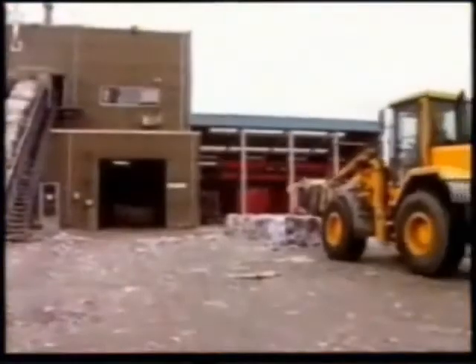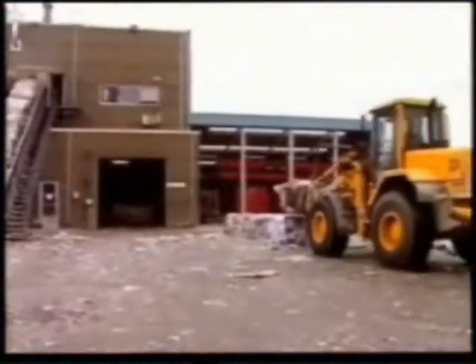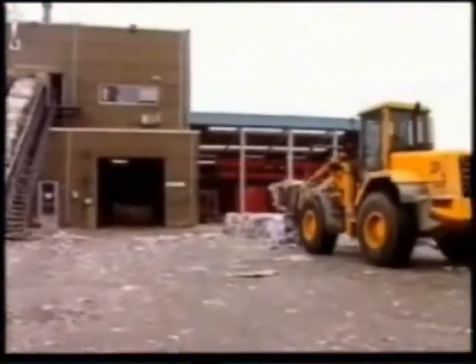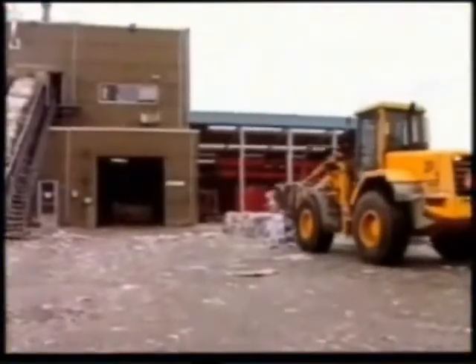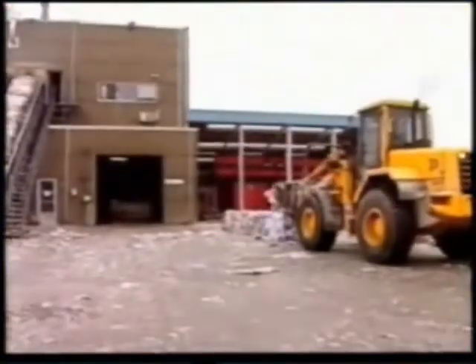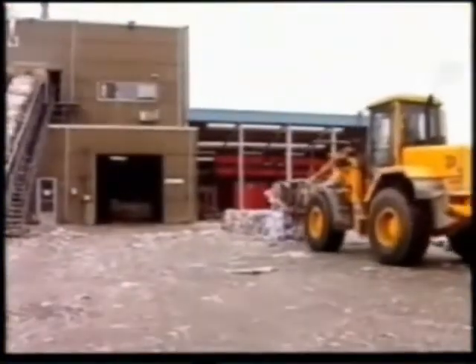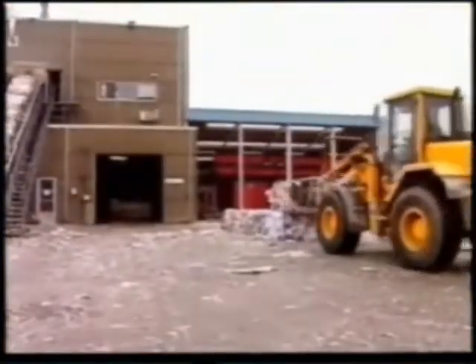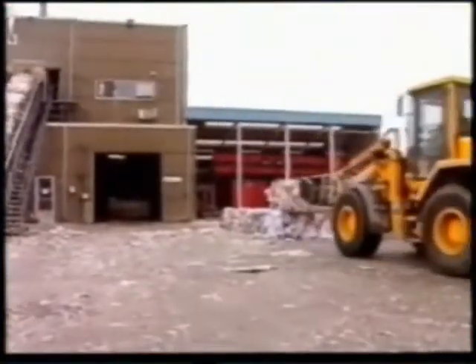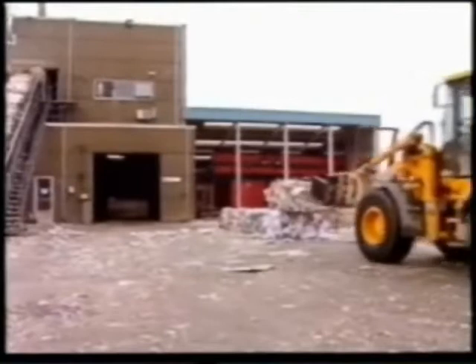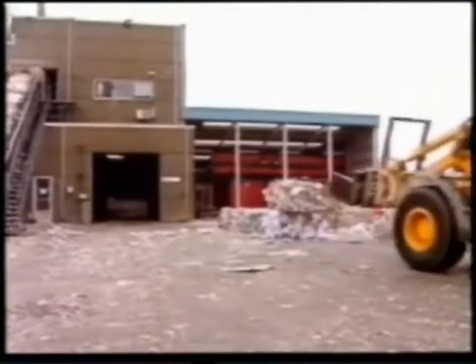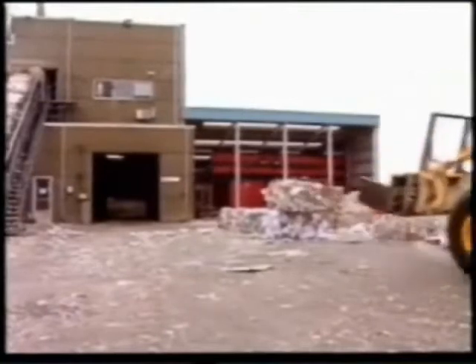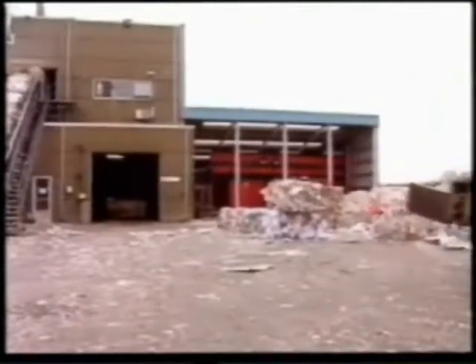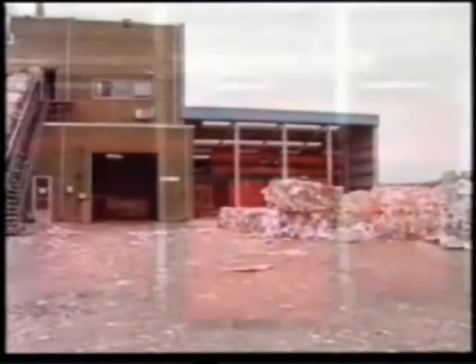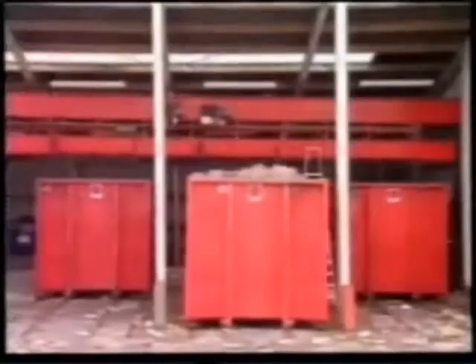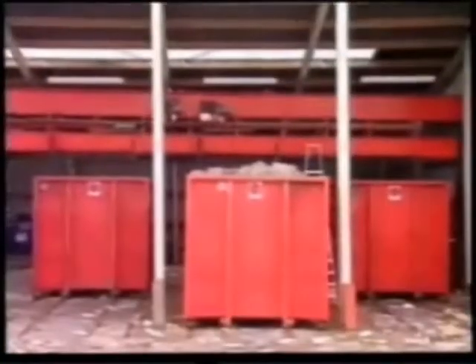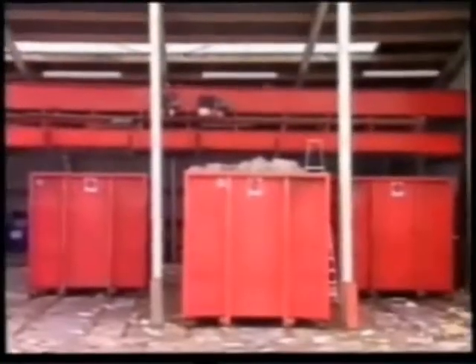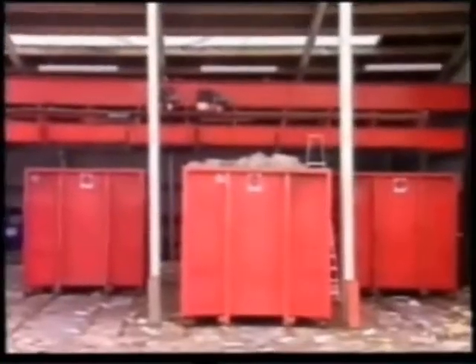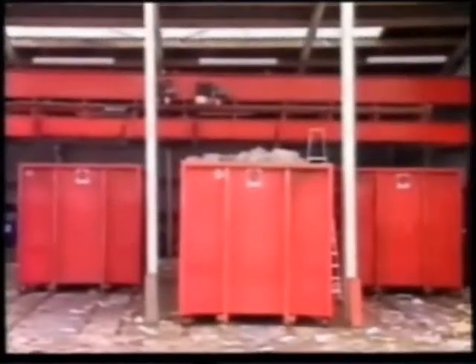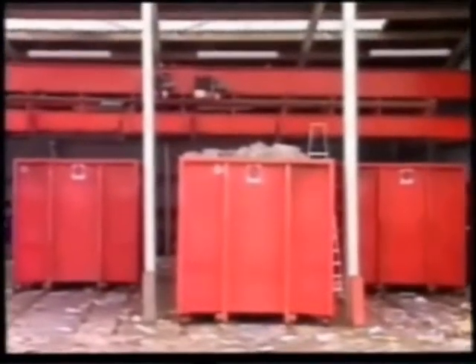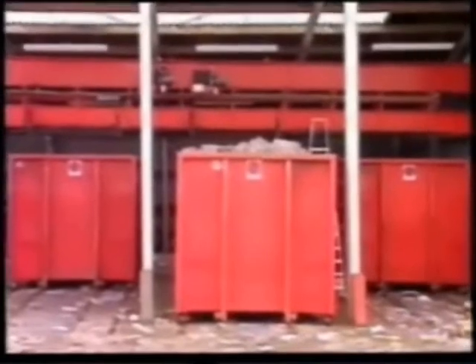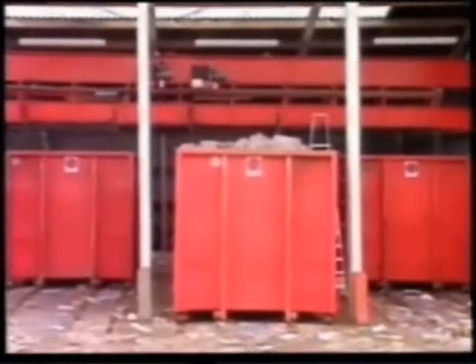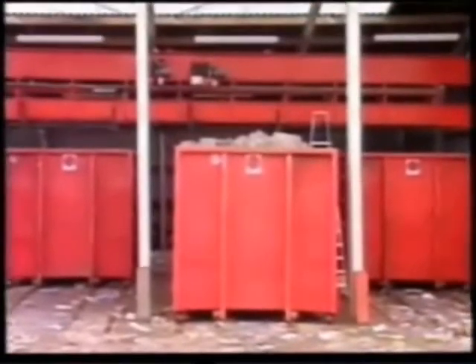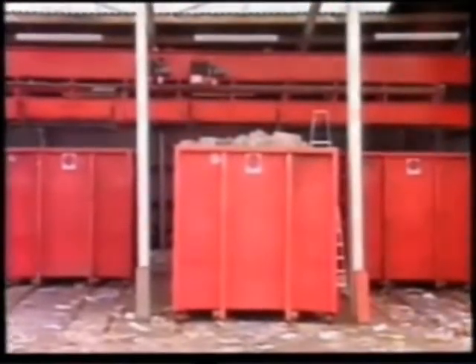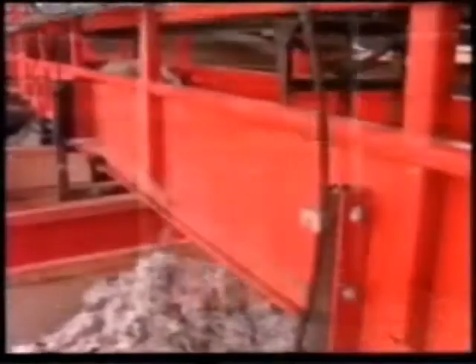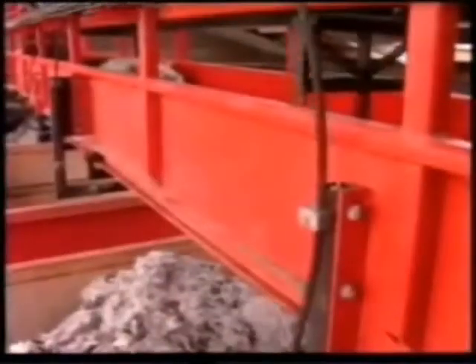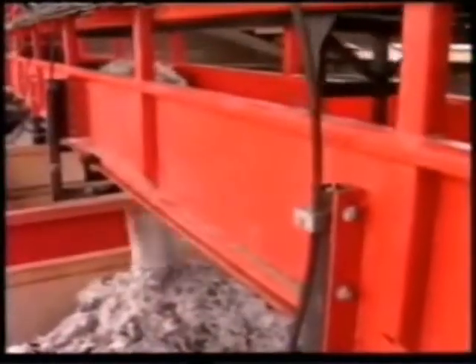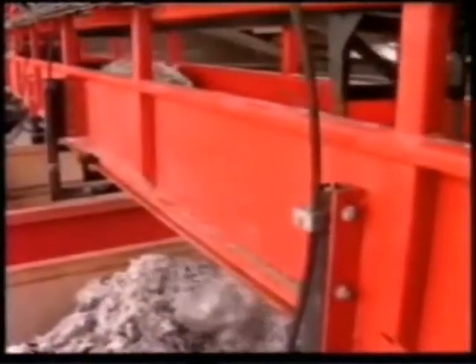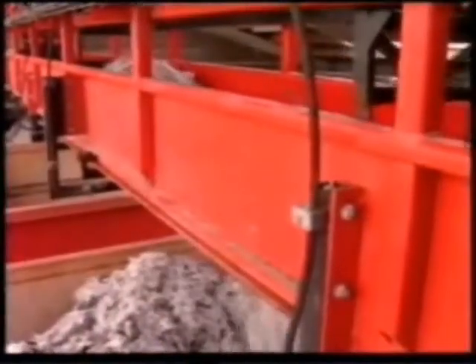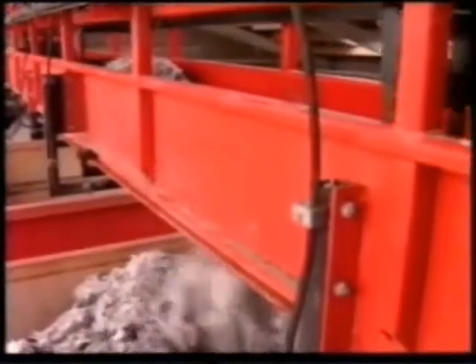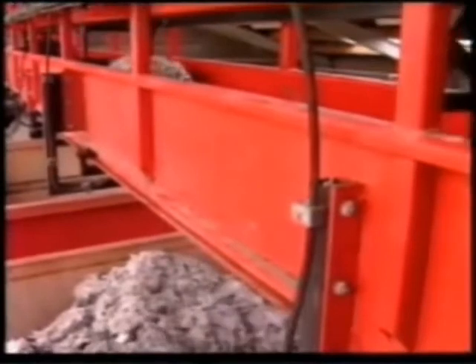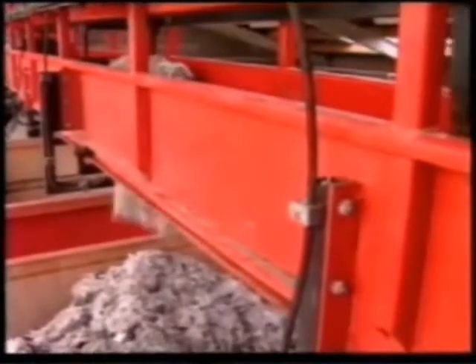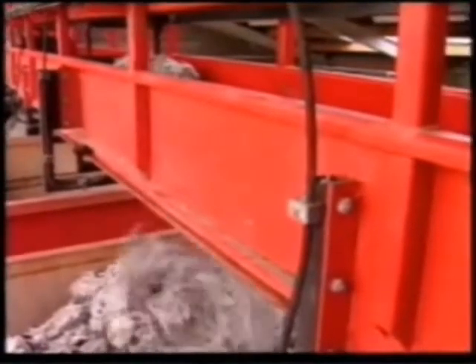At the Skjern paper mill, RUNI have also designed a fully automated distribution system for the compacted waste. There's room for three containers which are gradually filled one at a time via a hydraulic conveyor system.